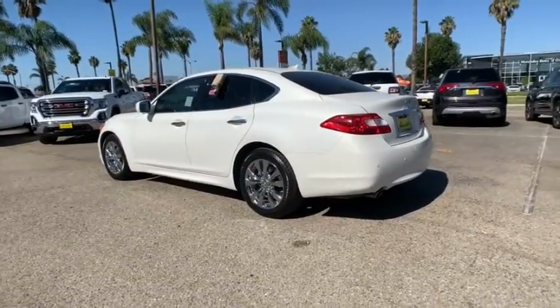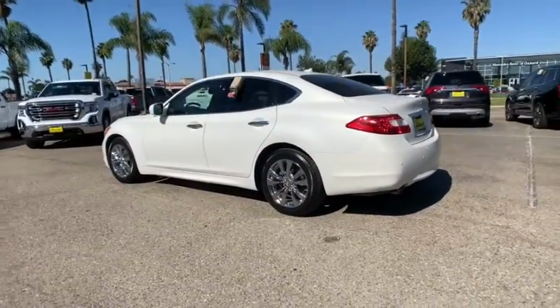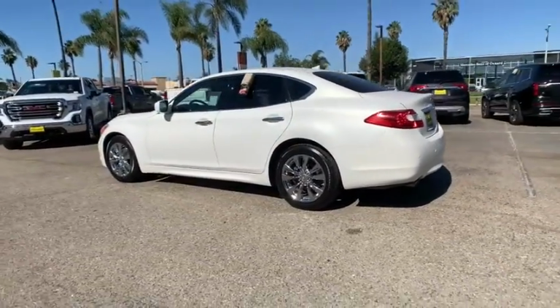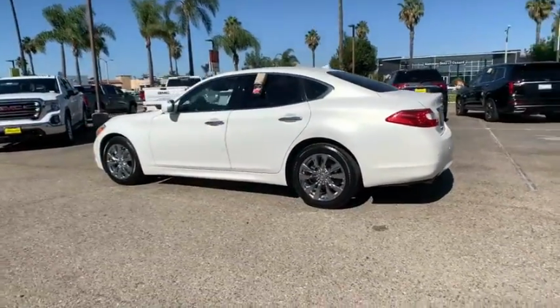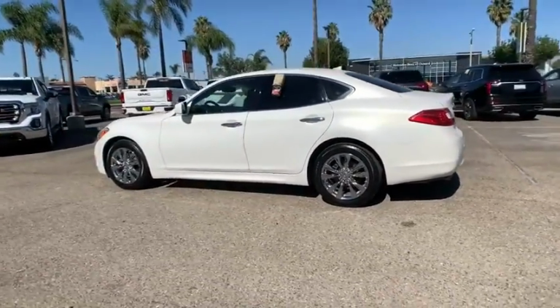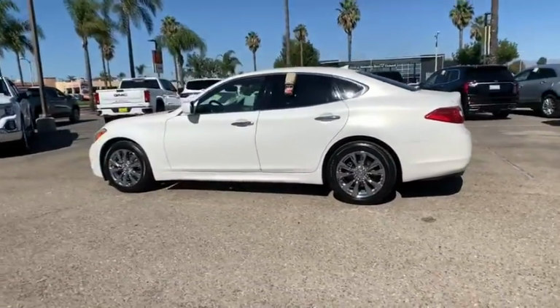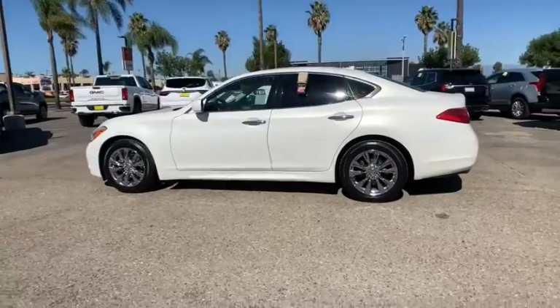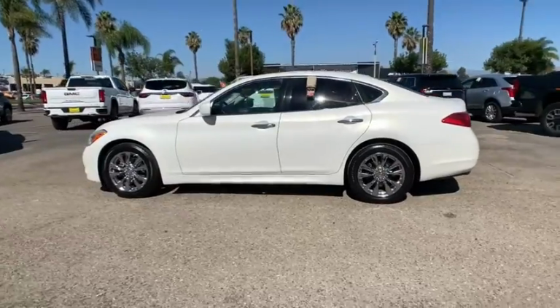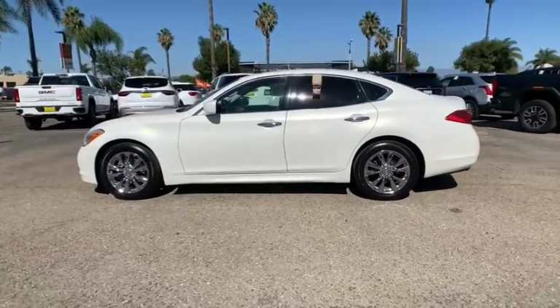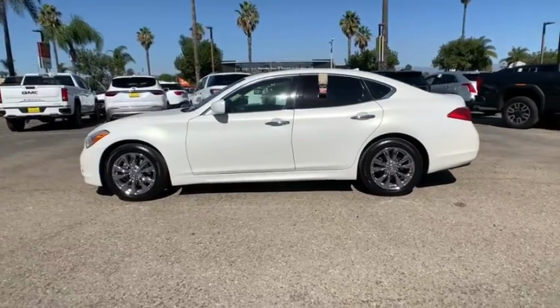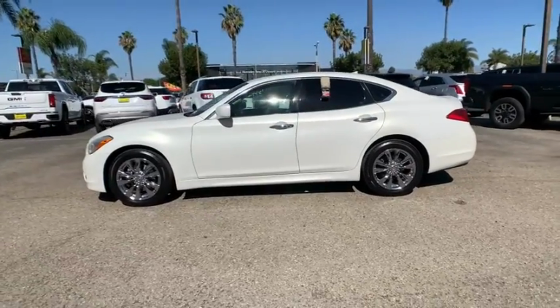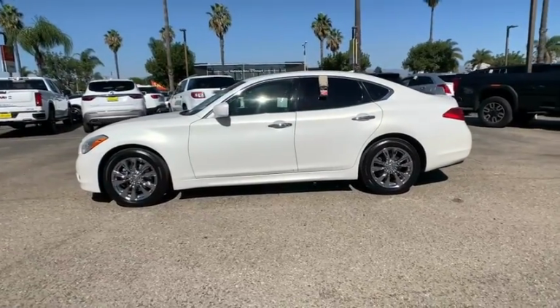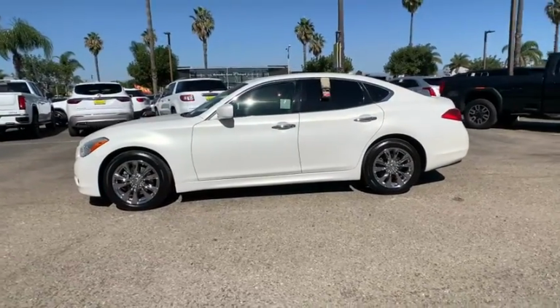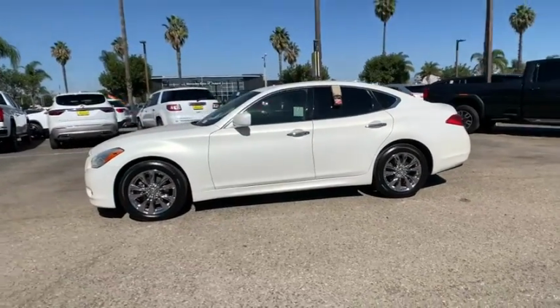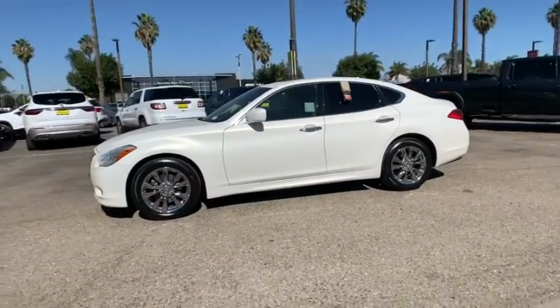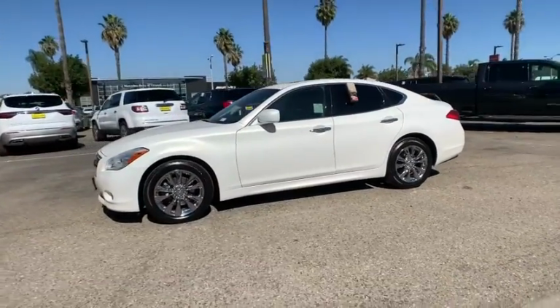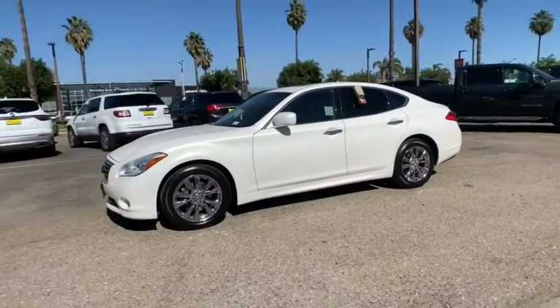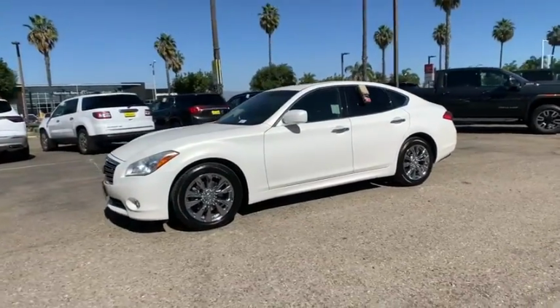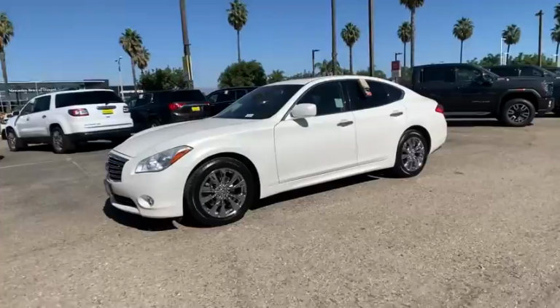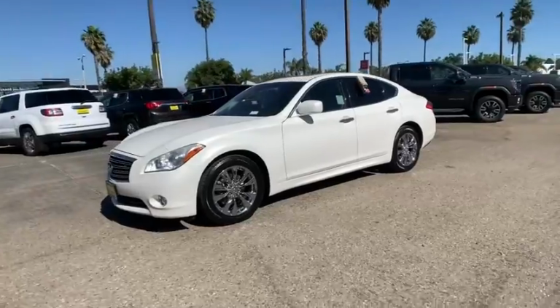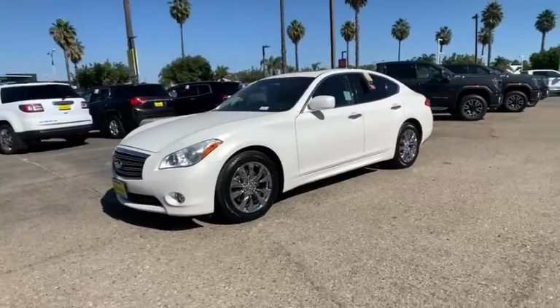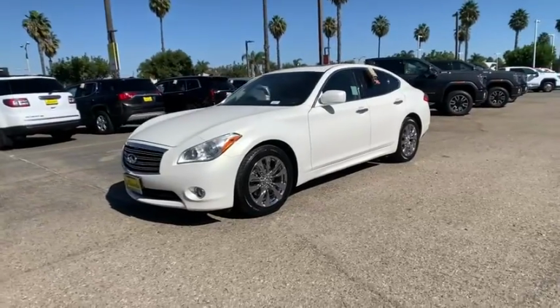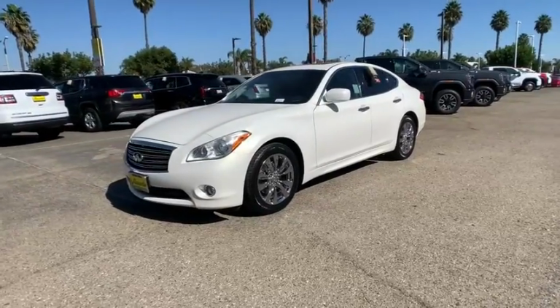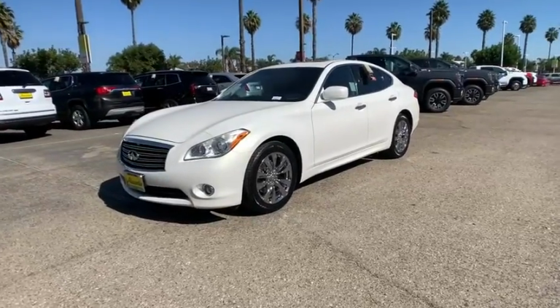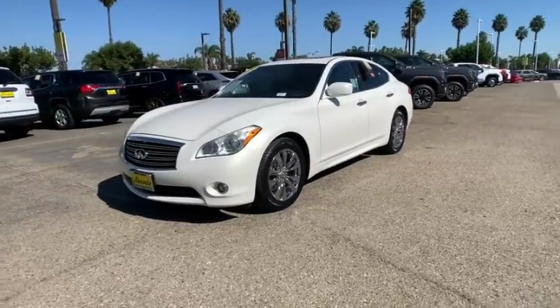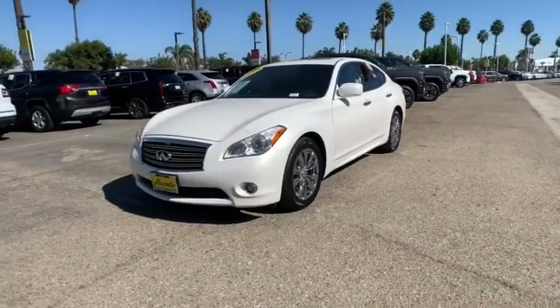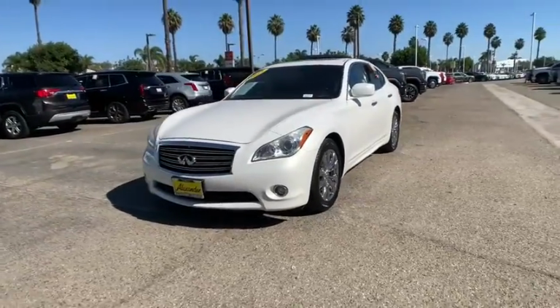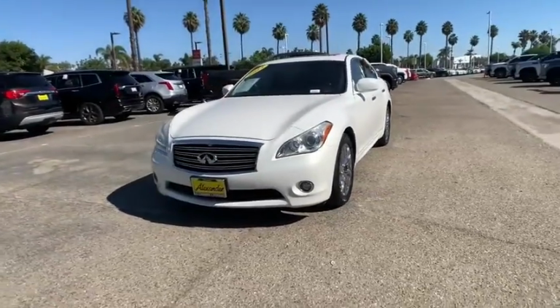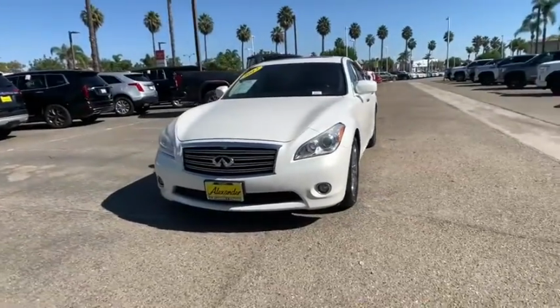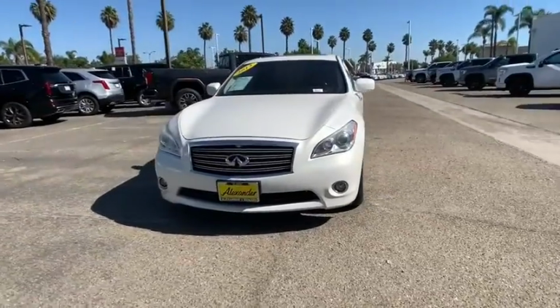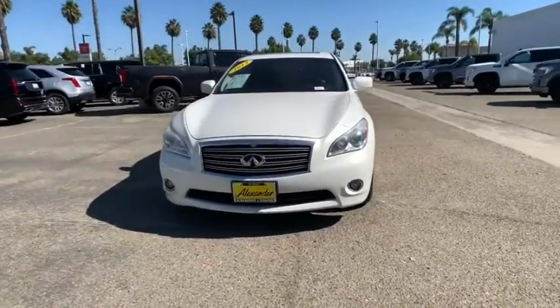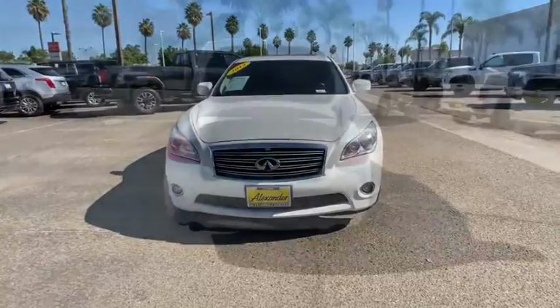This vehicle has less than 85,000 miles. Here are some of this vehicle's great options: power passenger seat, traction control, dual airbags, leather-wrapped steering wheel, power steering, and four-wheel disc brakes.